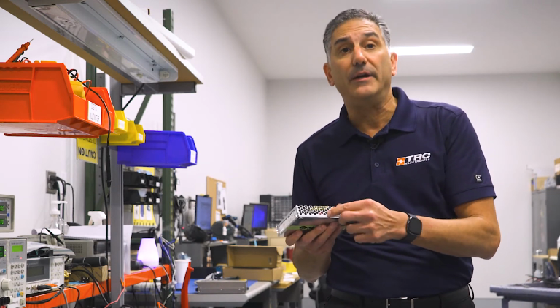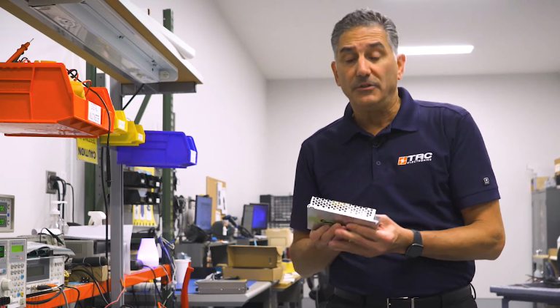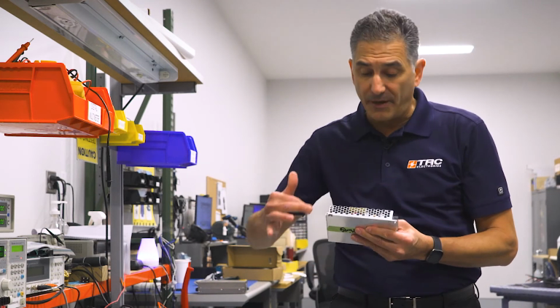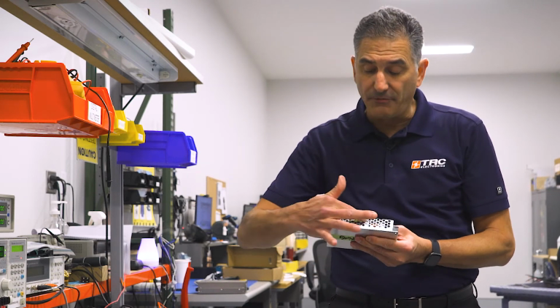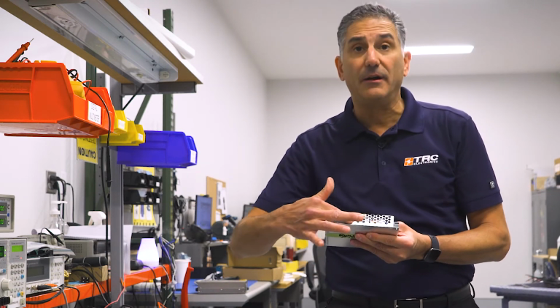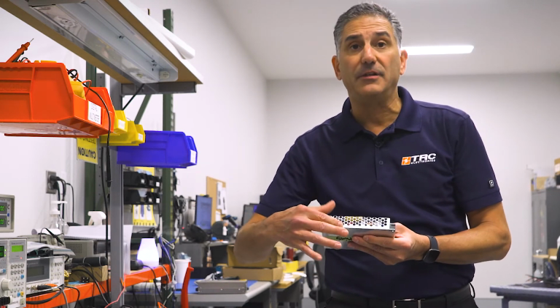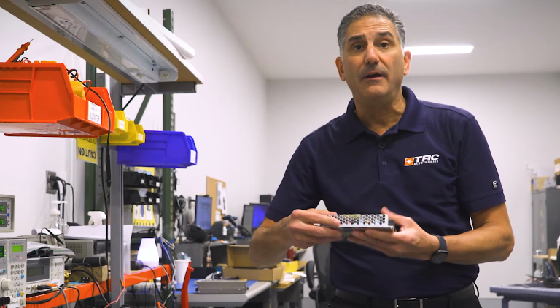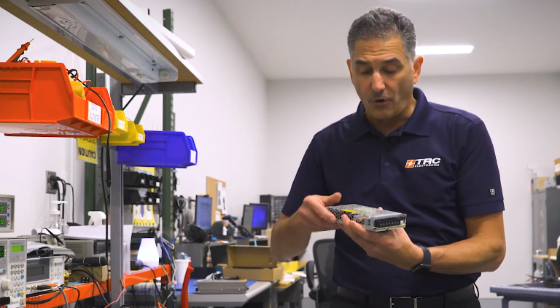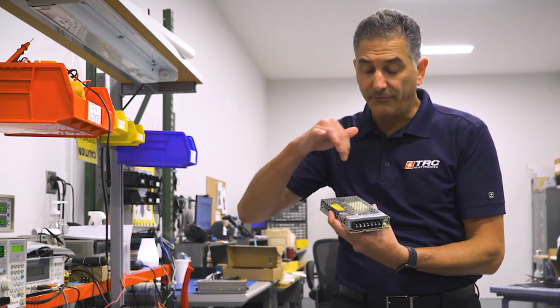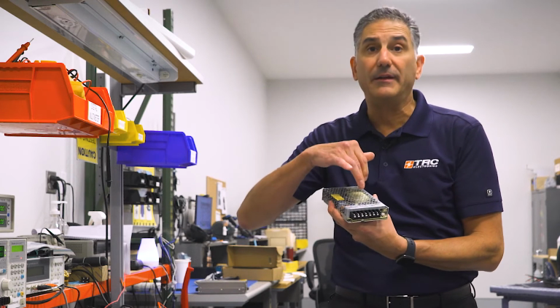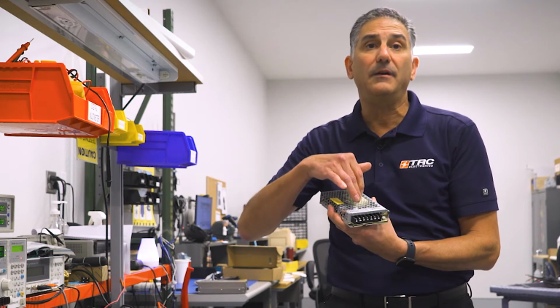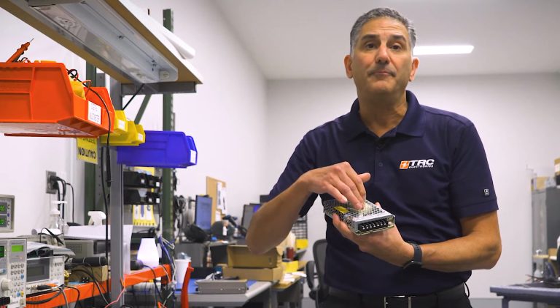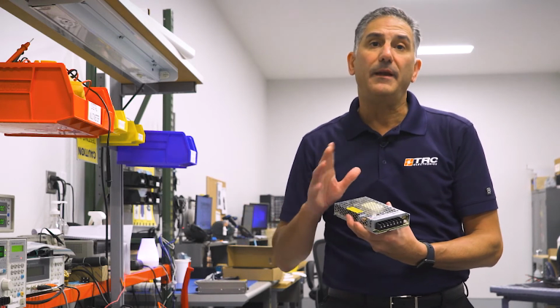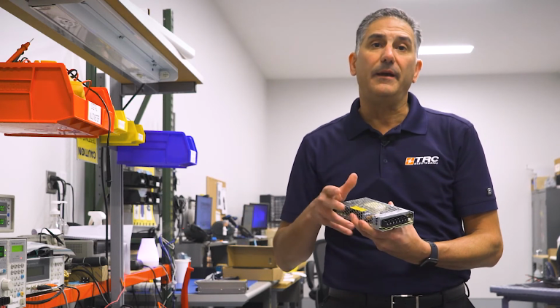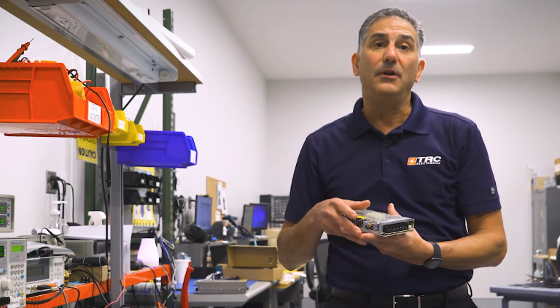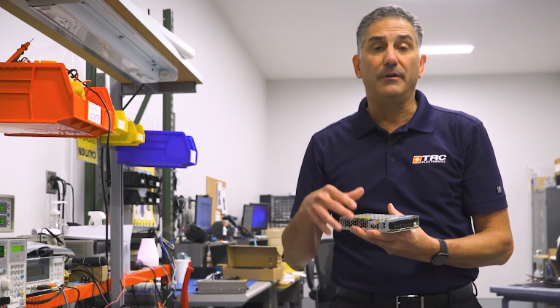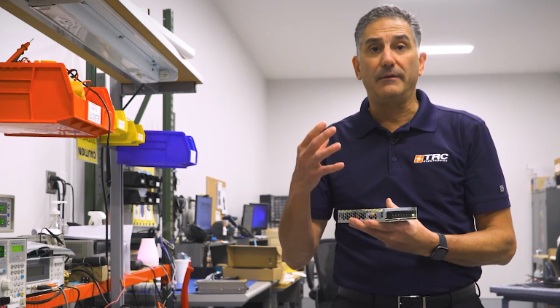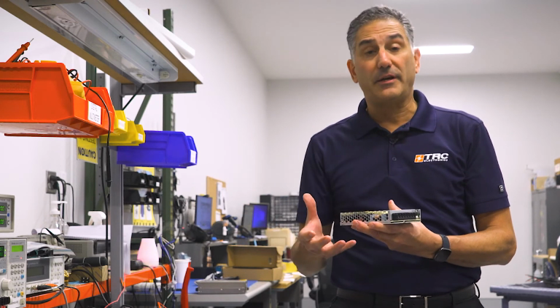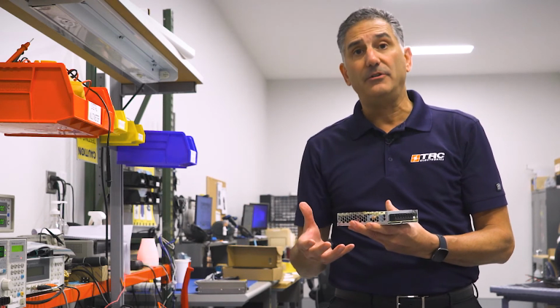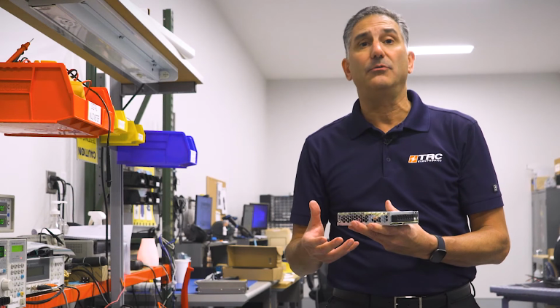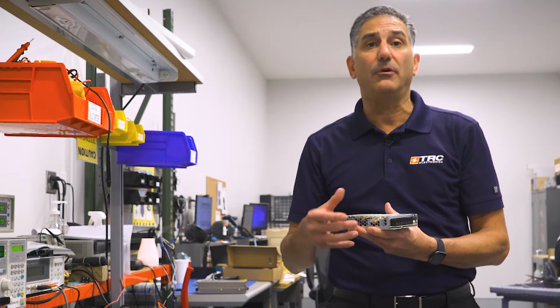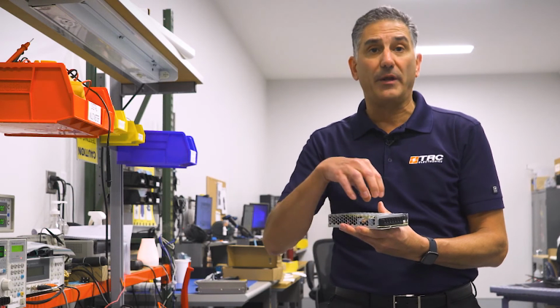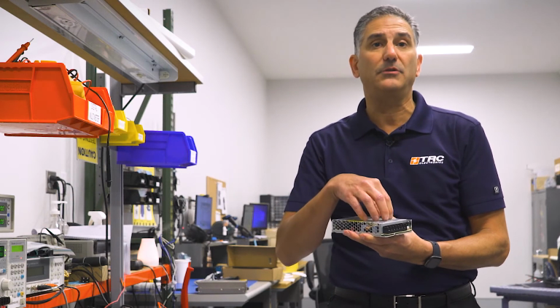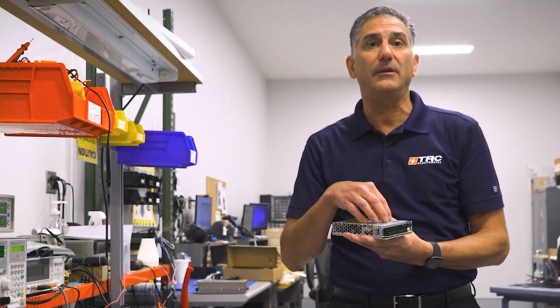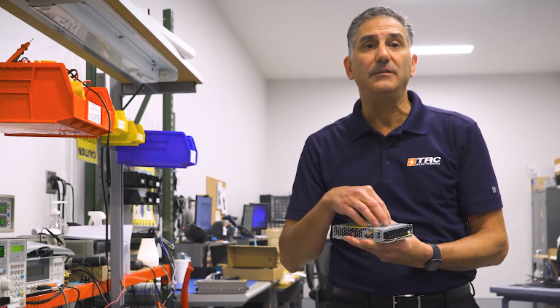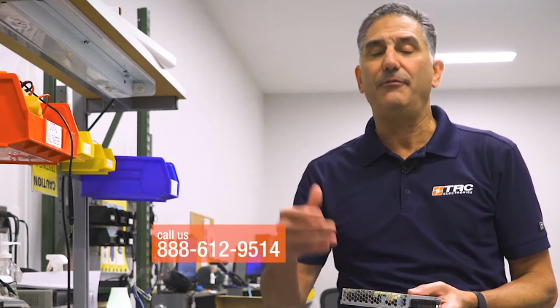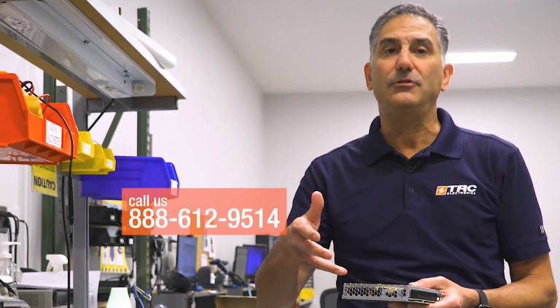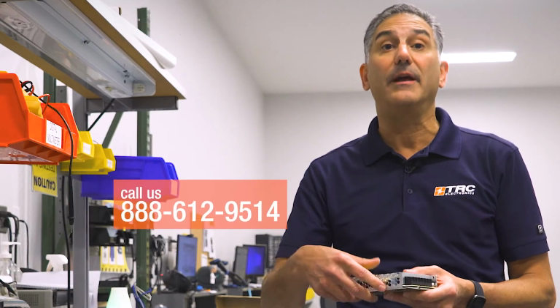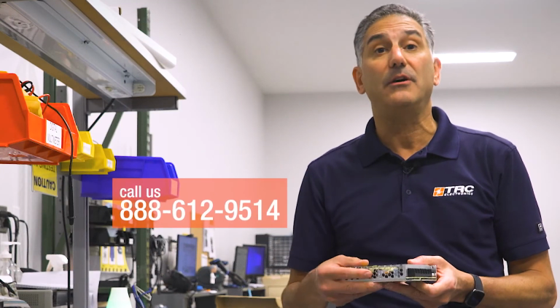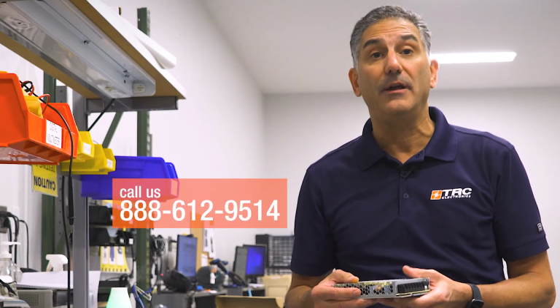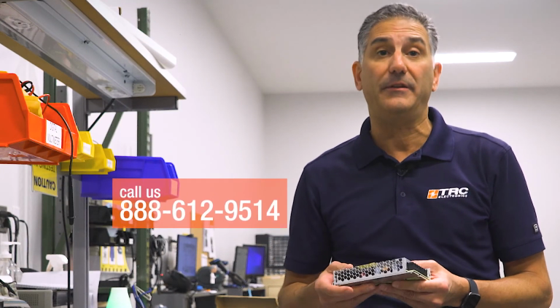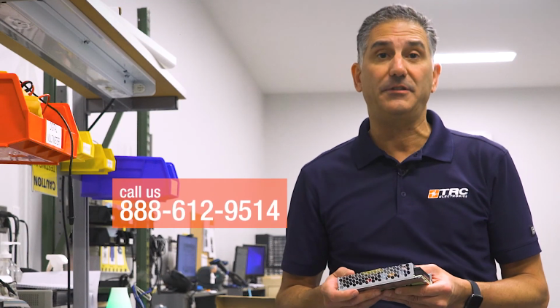Other supplies that are much lower in power may have the switch hidden in between the grid, so you may find it on the side or on top. In any case, check the data sheet to confirm the switch location. If you're not sure, give us a call here at TRC.